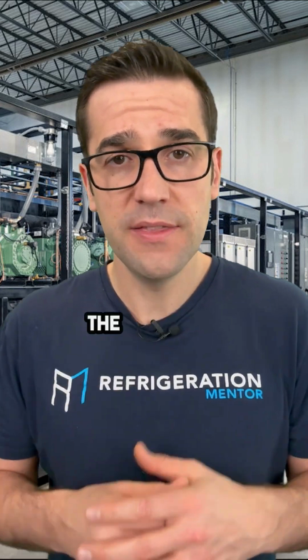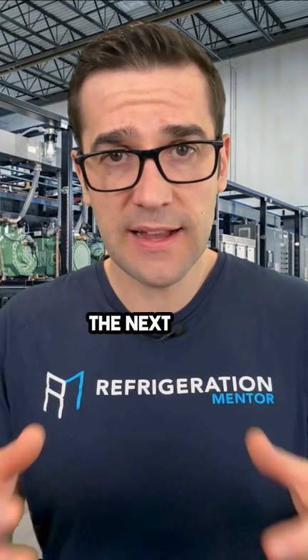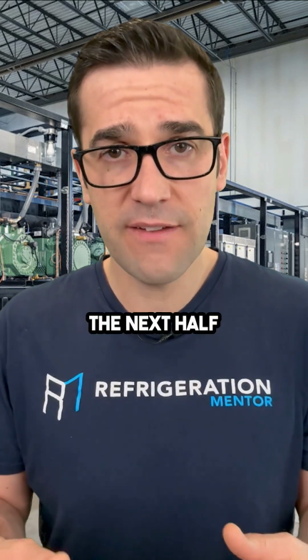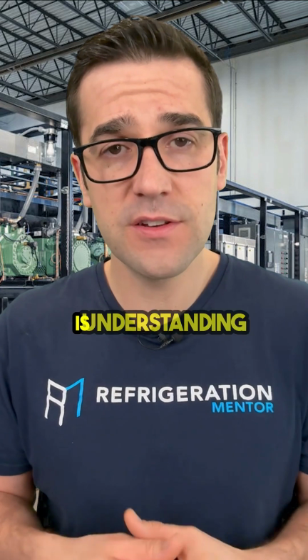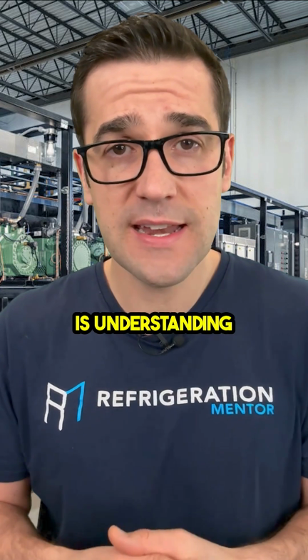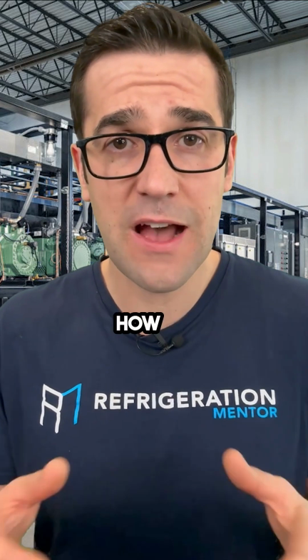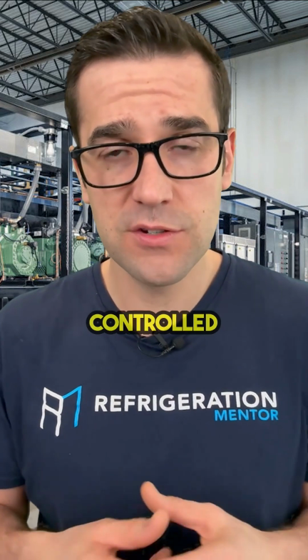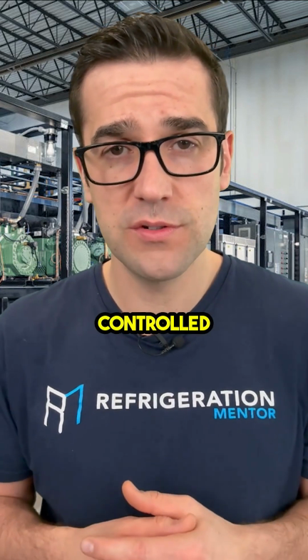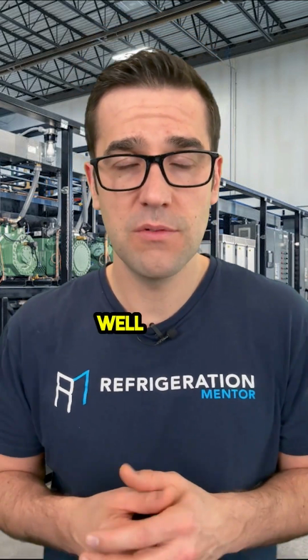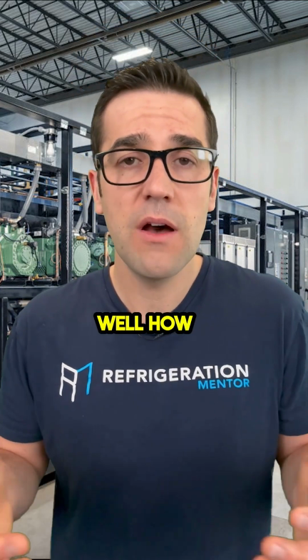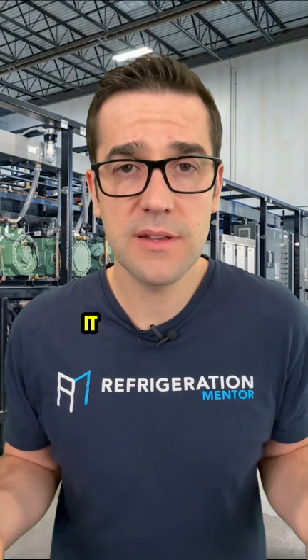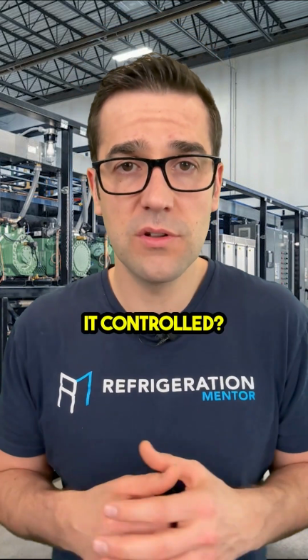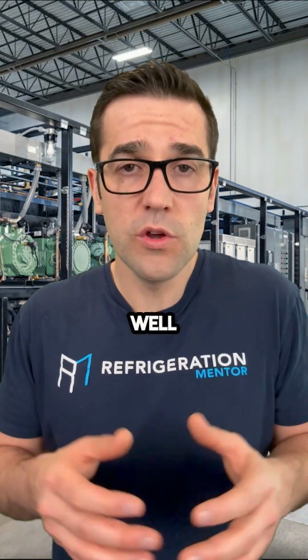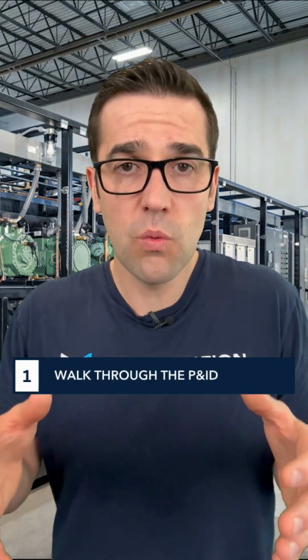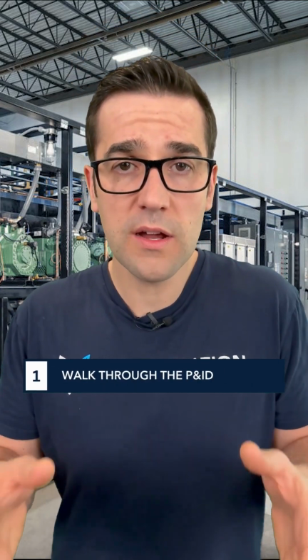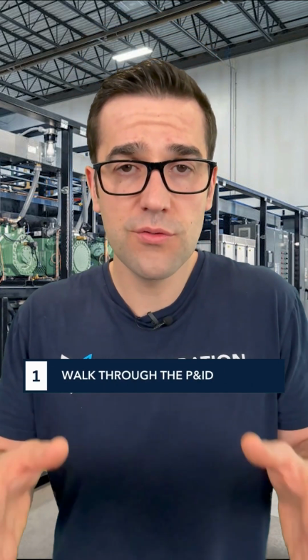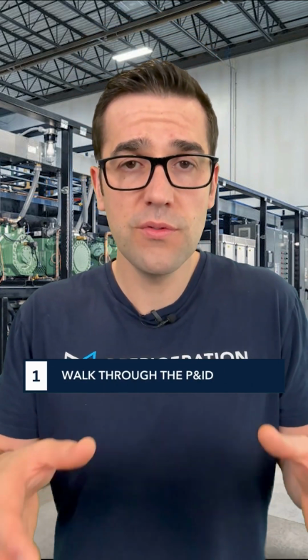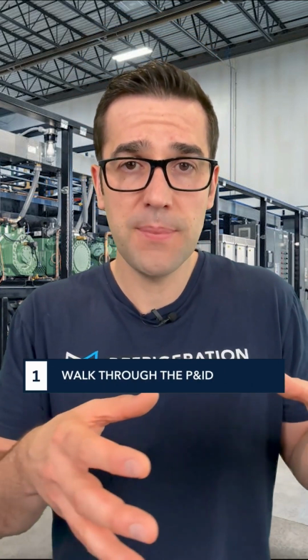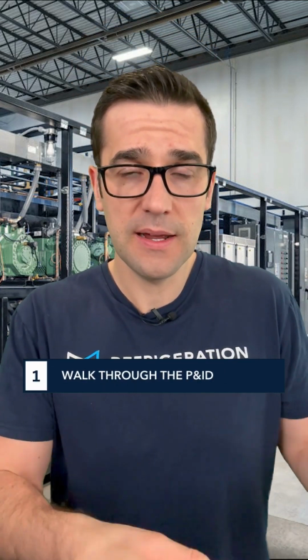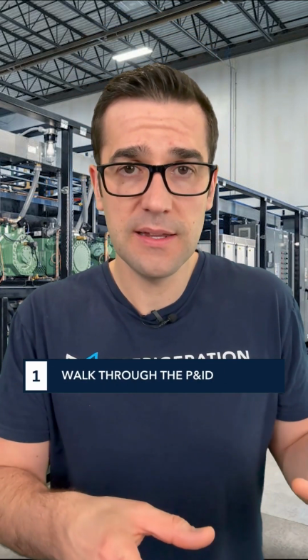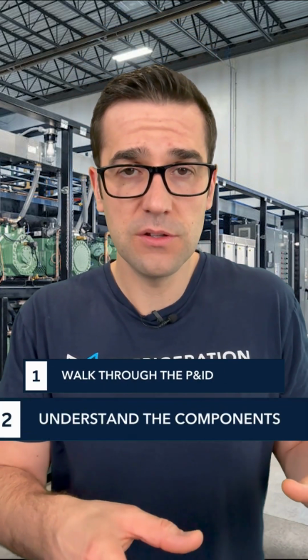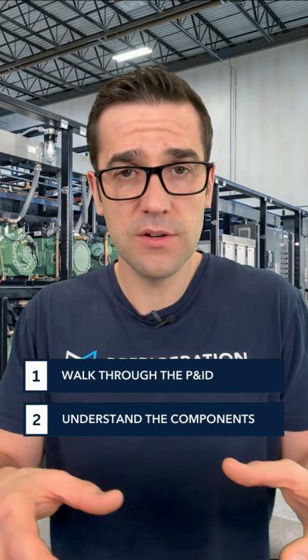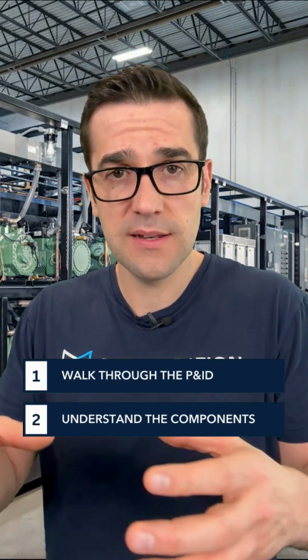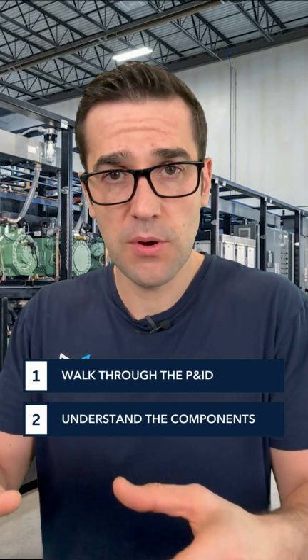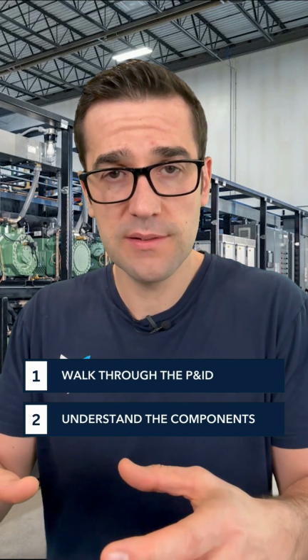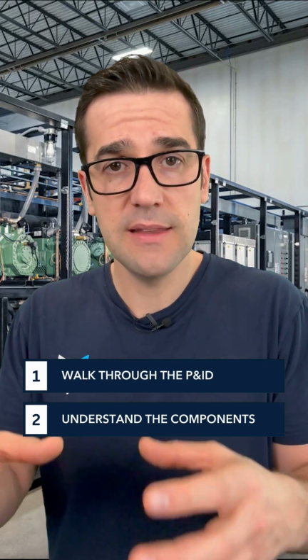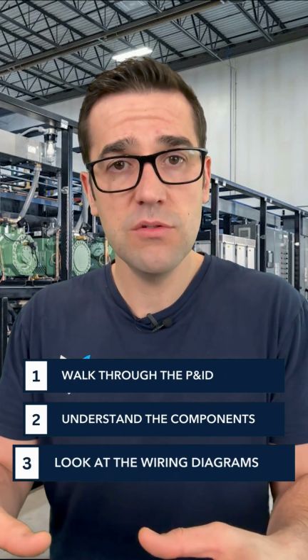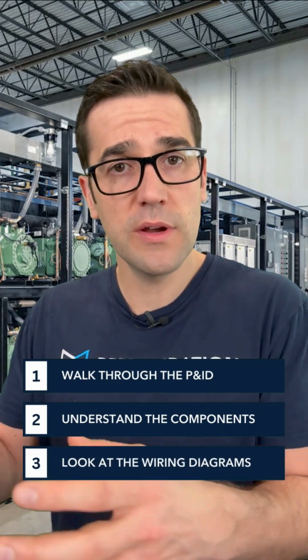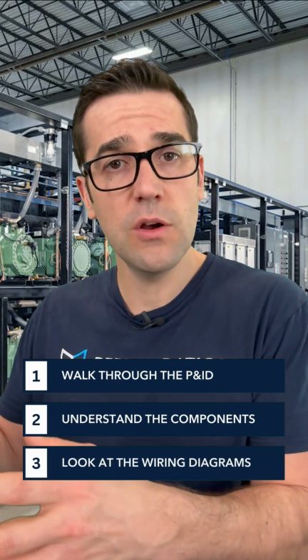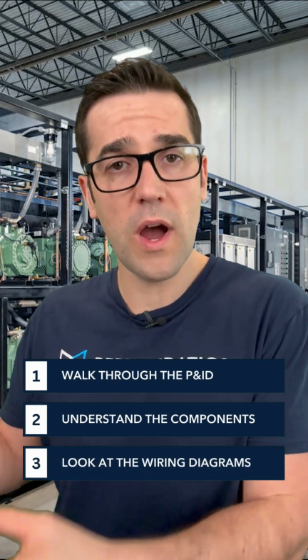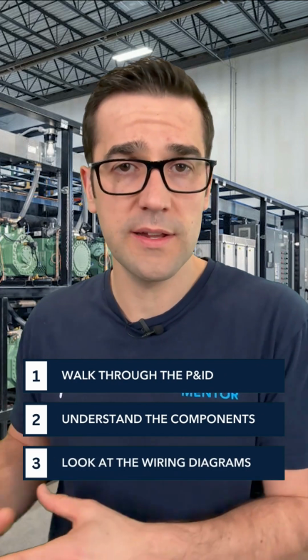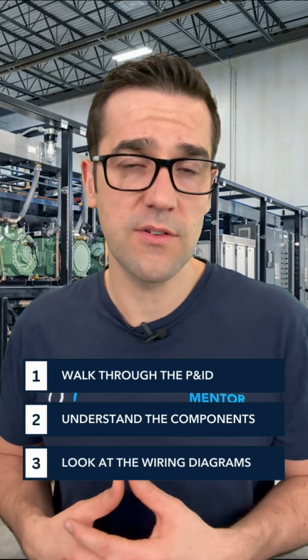The next half is understanding how it's controlled. Well, how is it controlled? You walk through that P&ID, you understand the components, and then you look at the wiring diagrams.